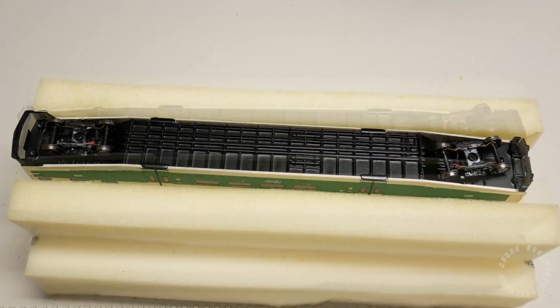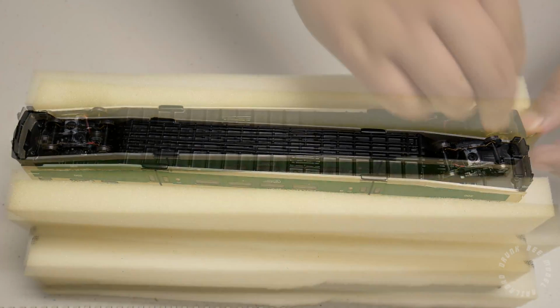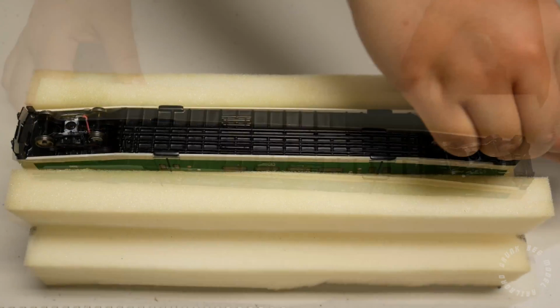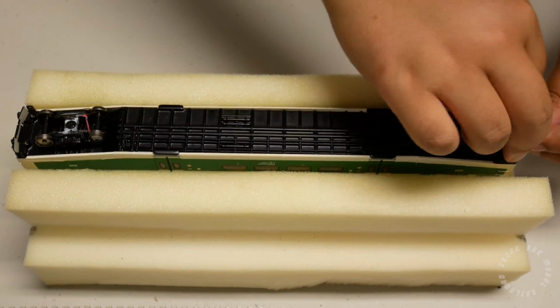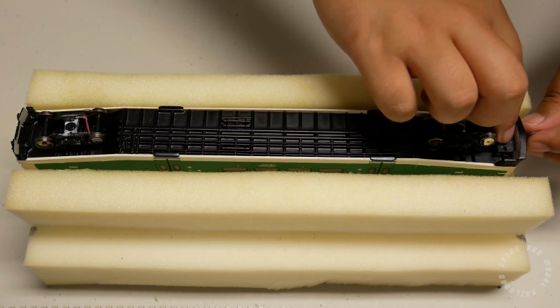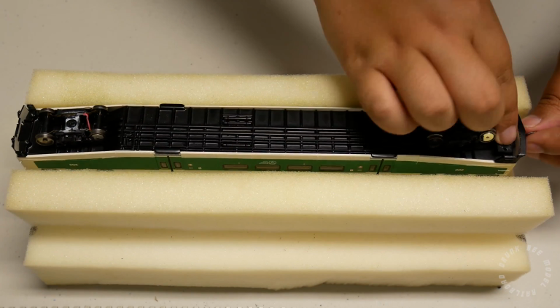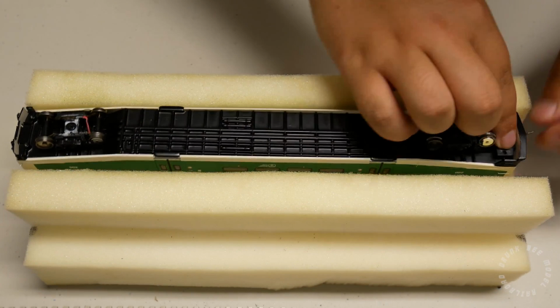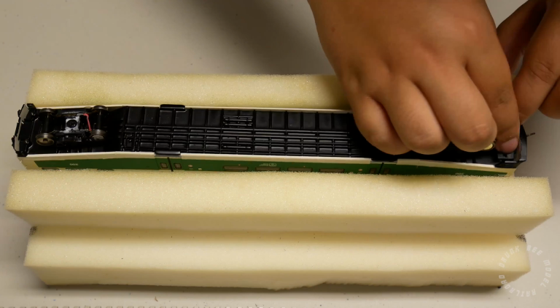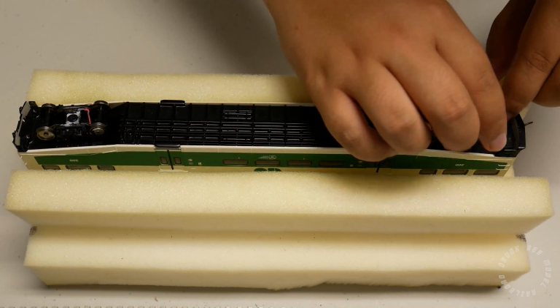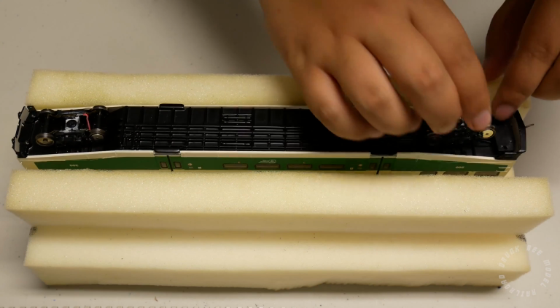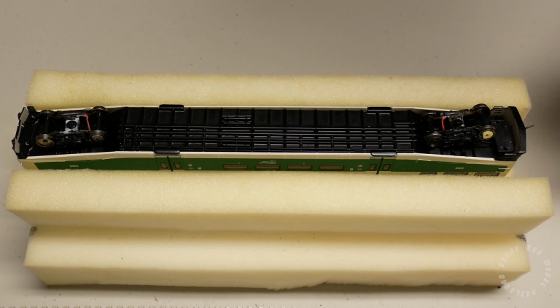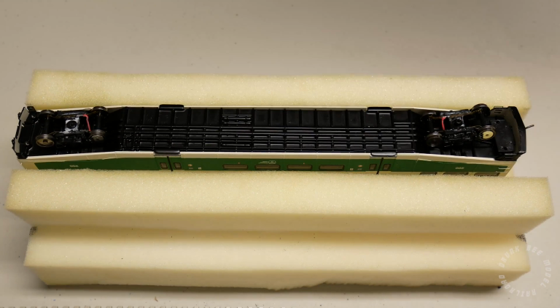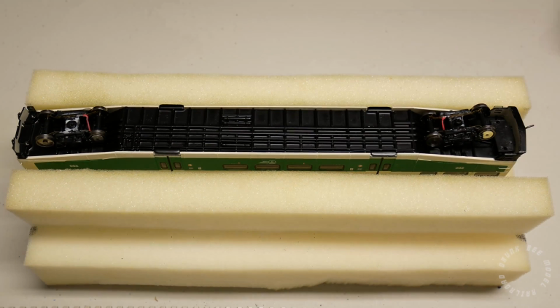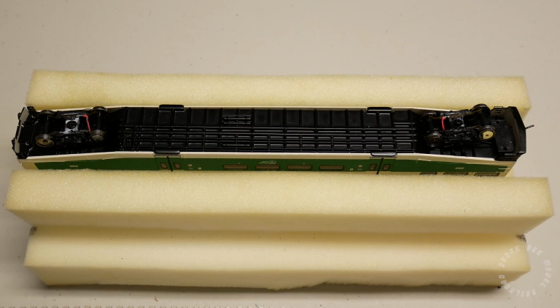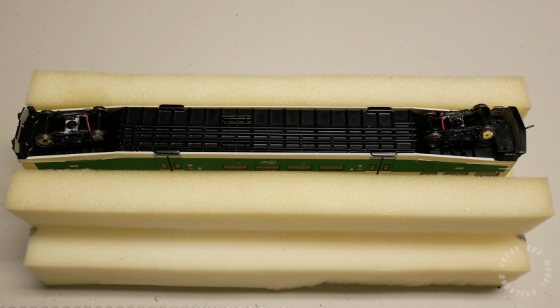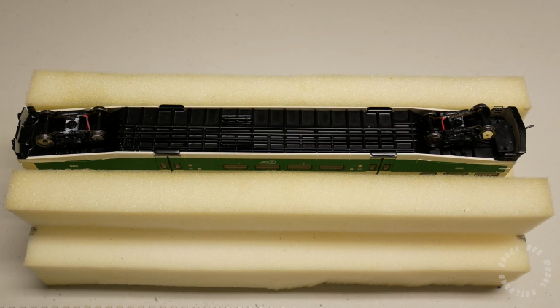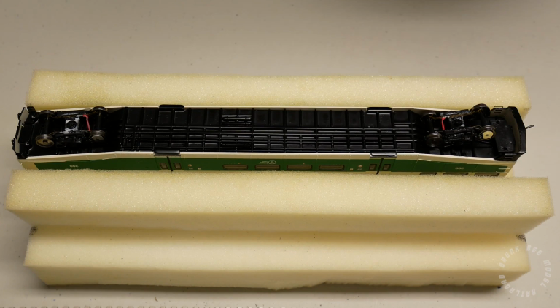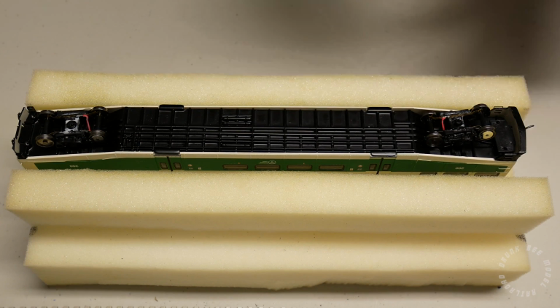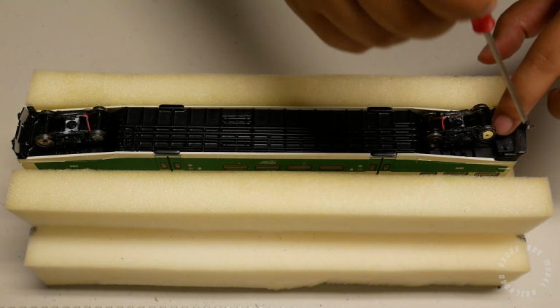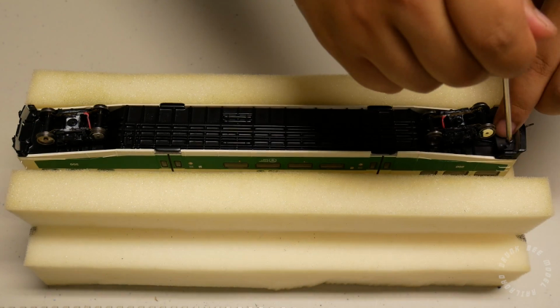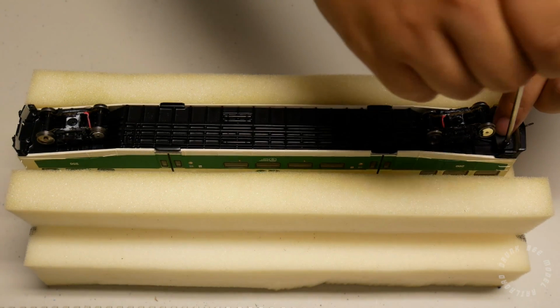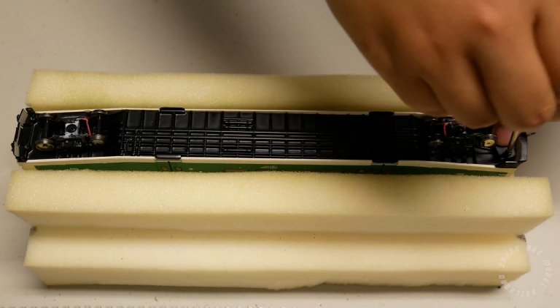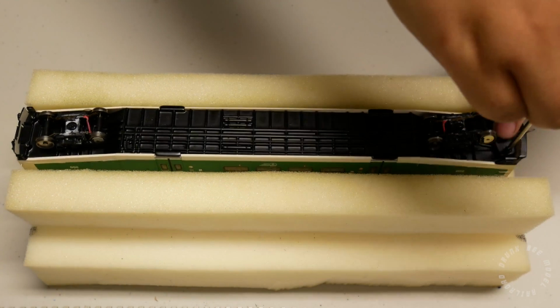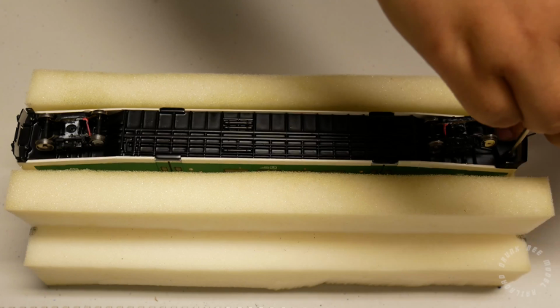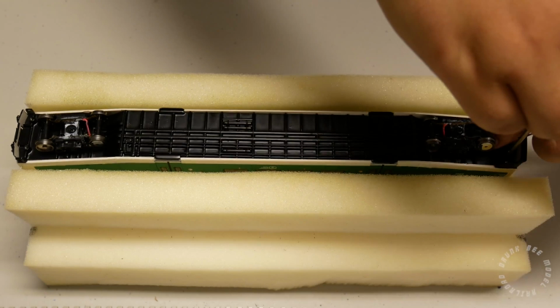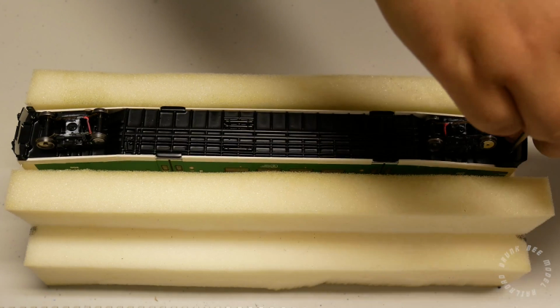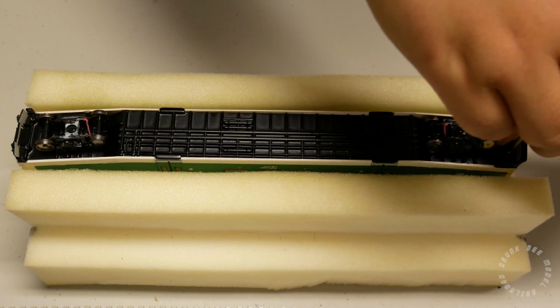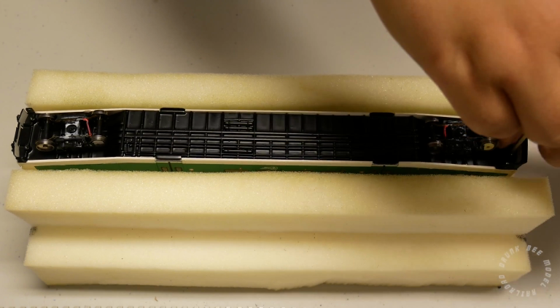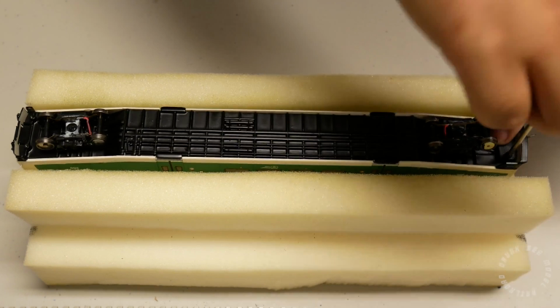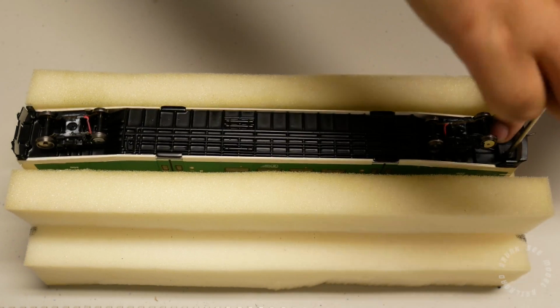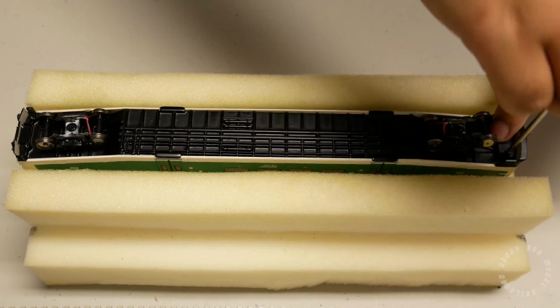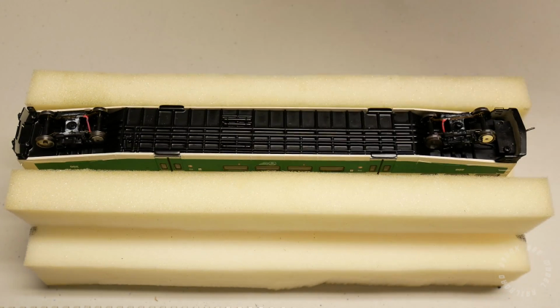The last thing to do is to install the couplers and the coupler cover plates back in place. You may need to take off the trucks again so that it's easier to install the couplers.